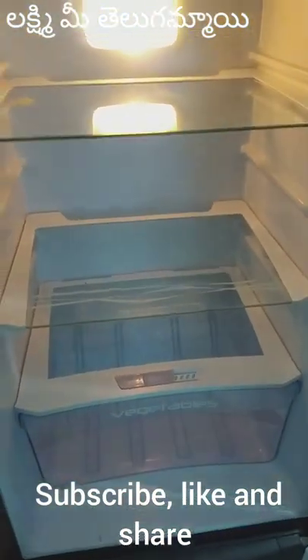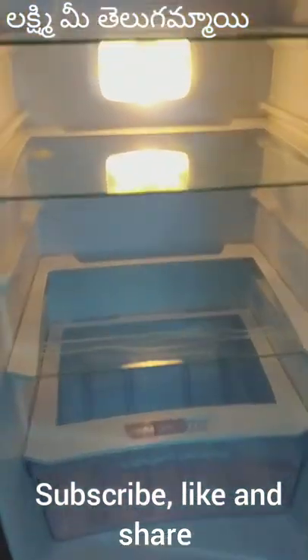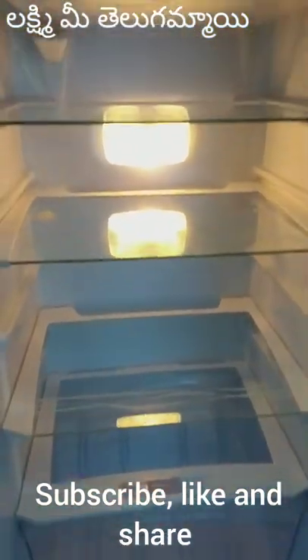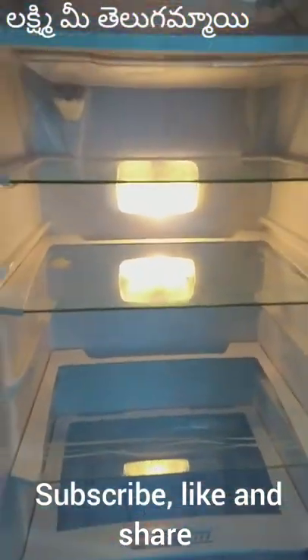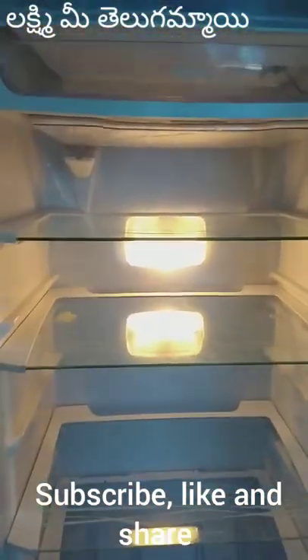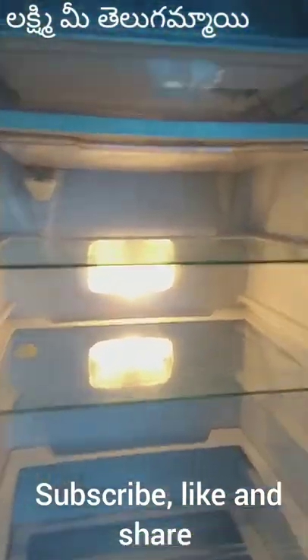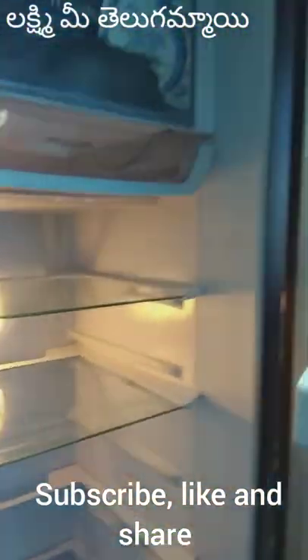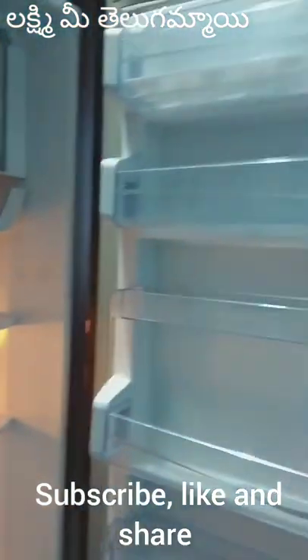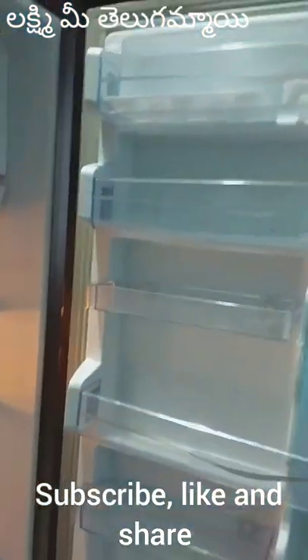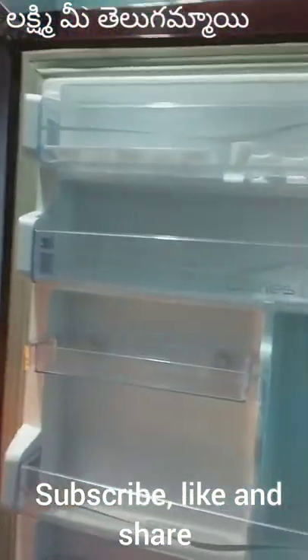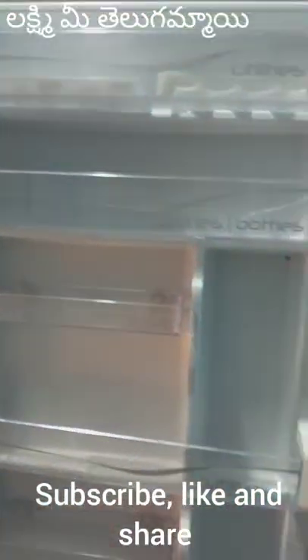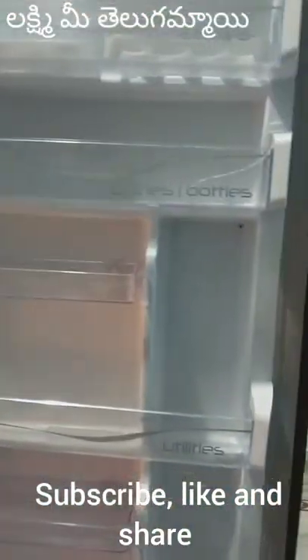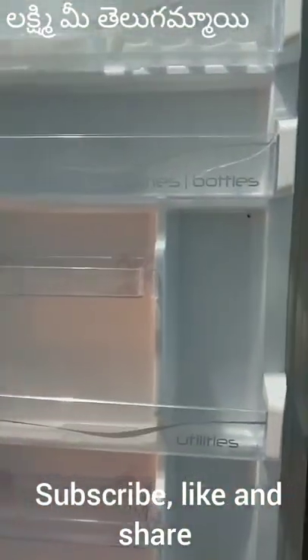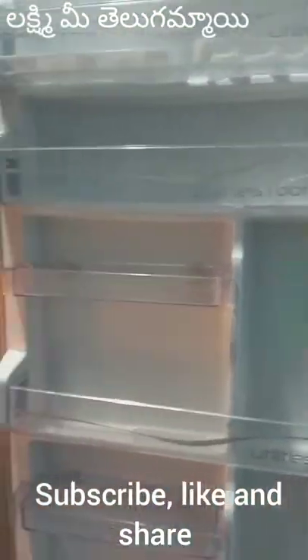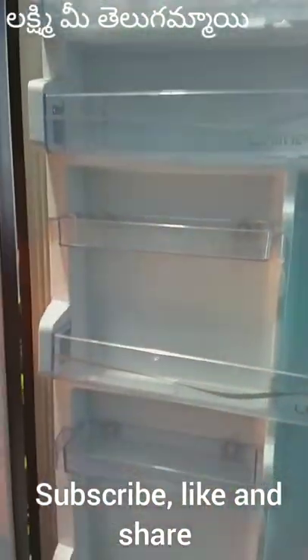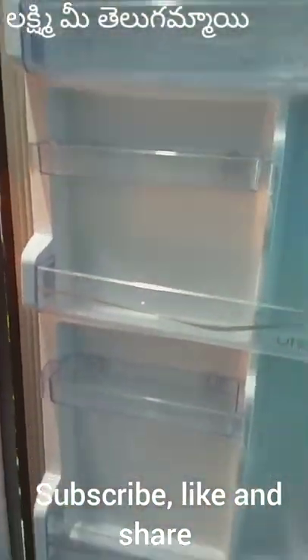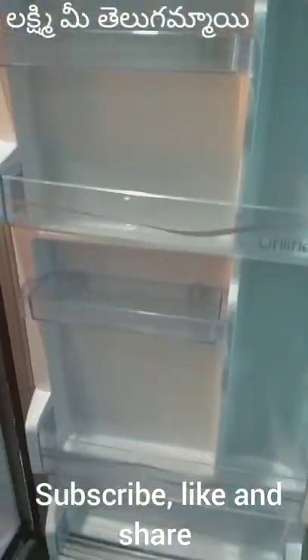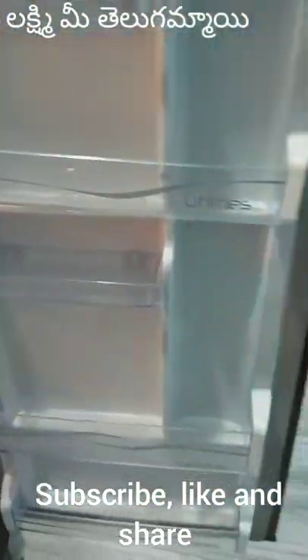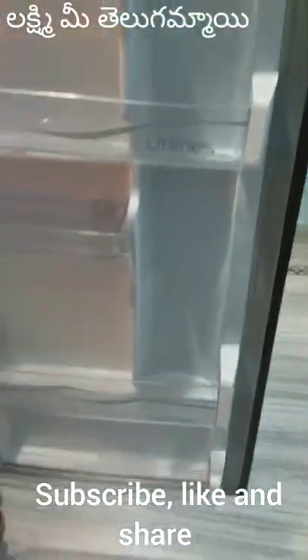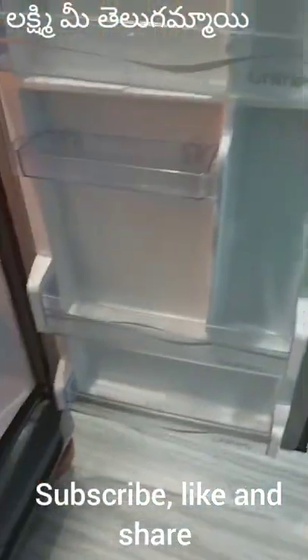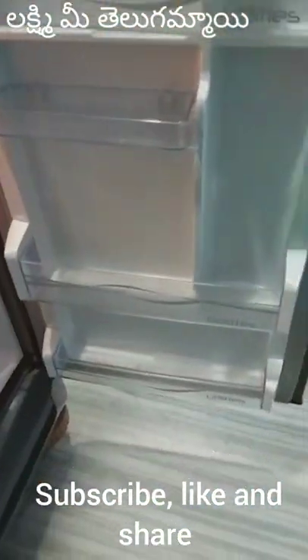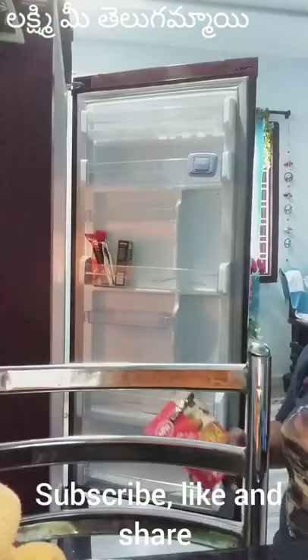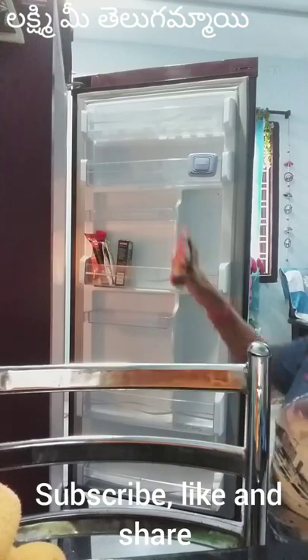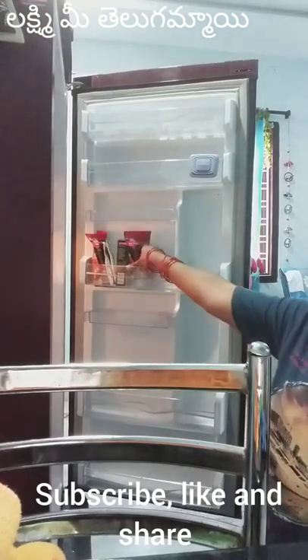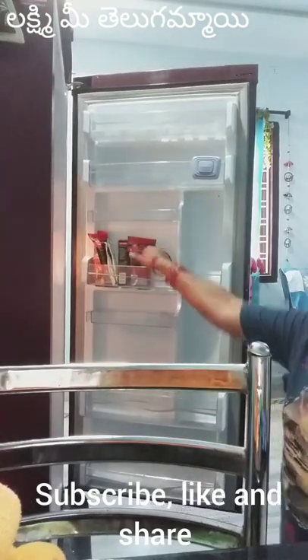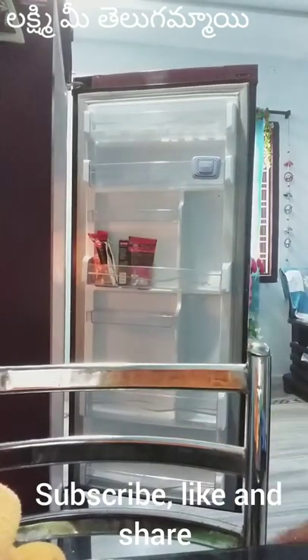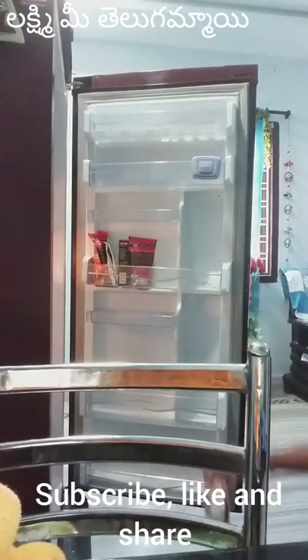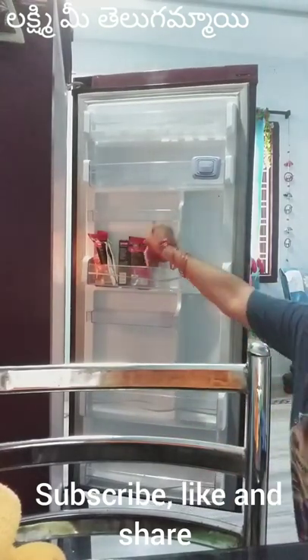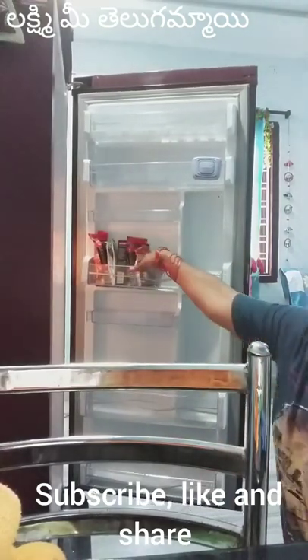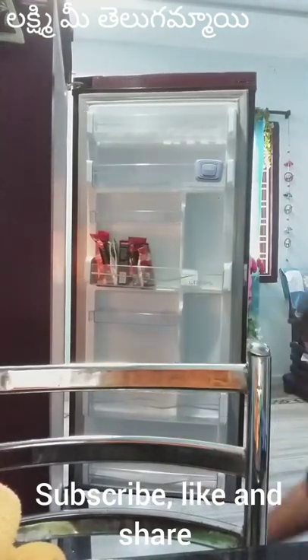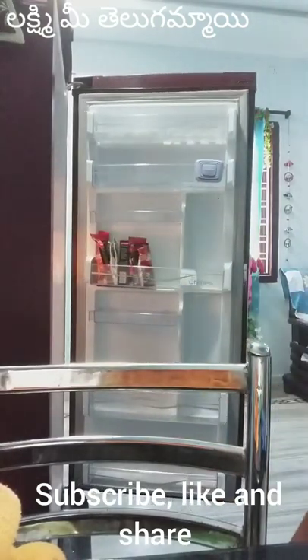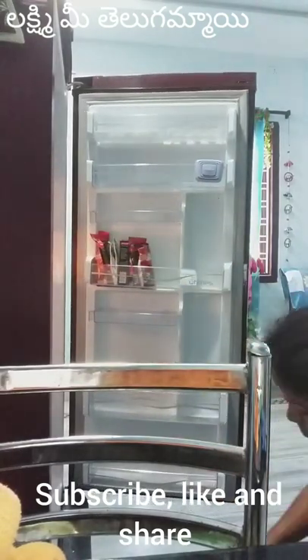We will put the groceries in the next step.